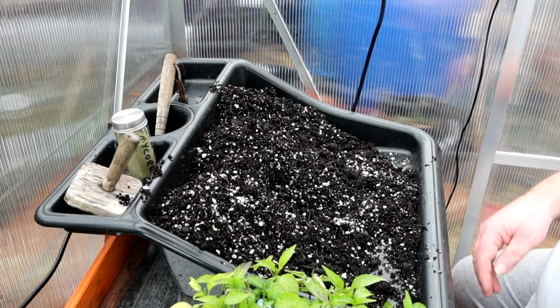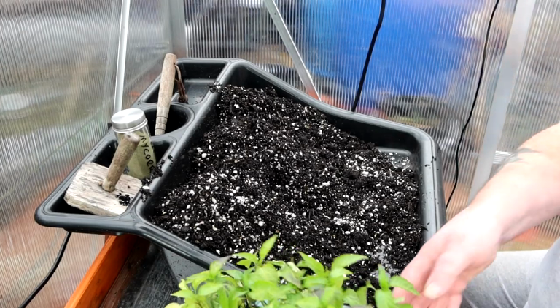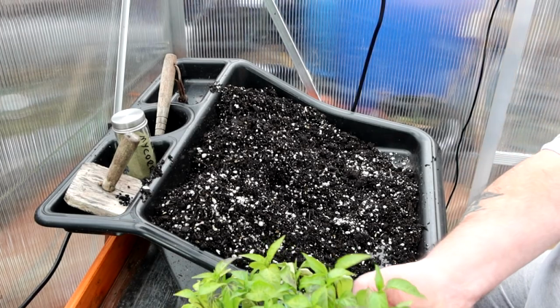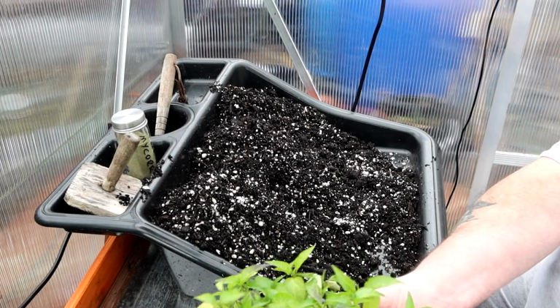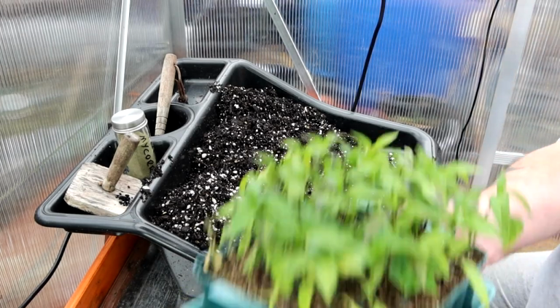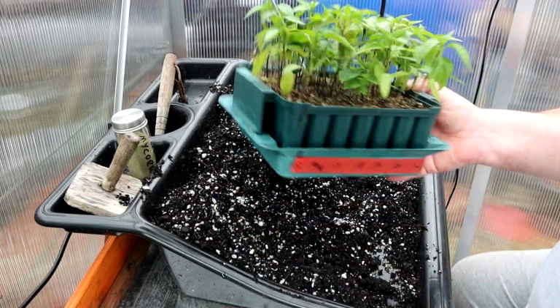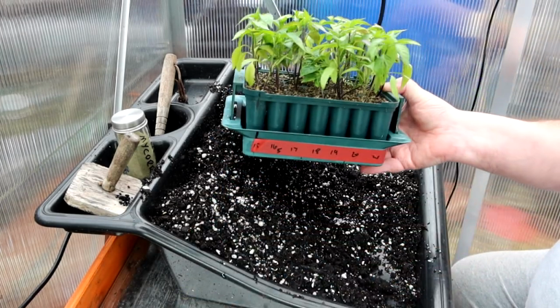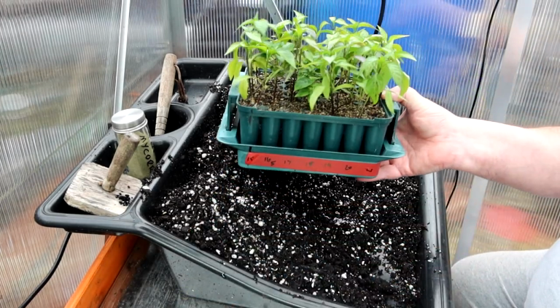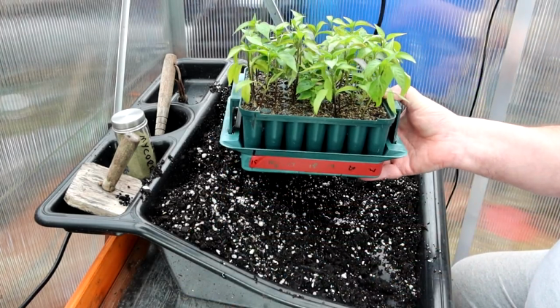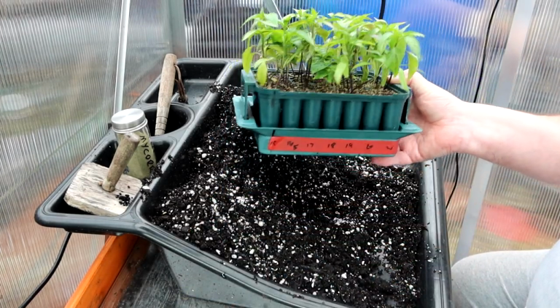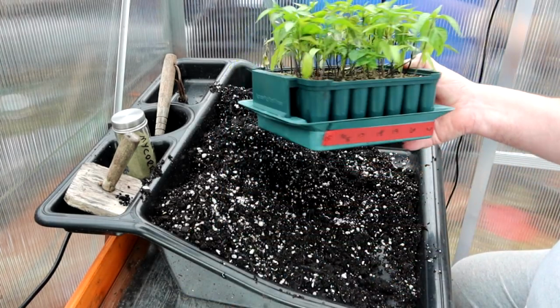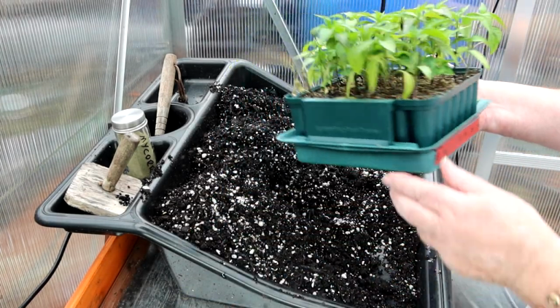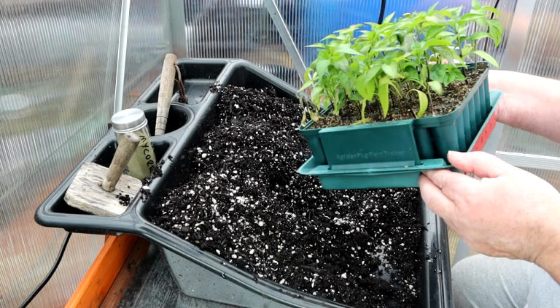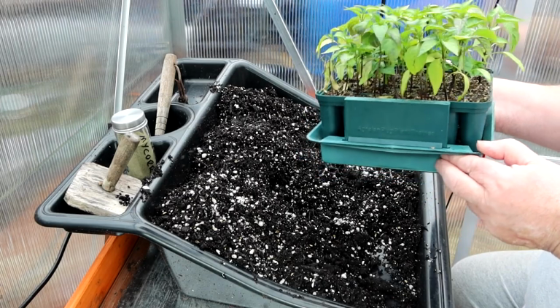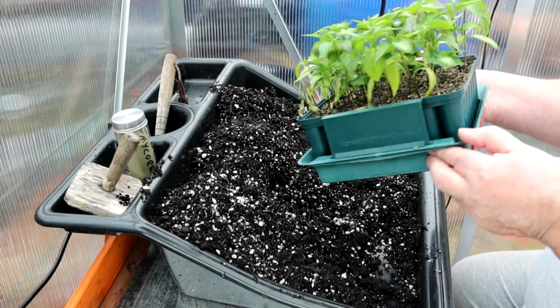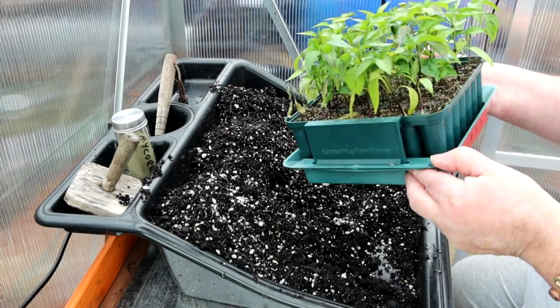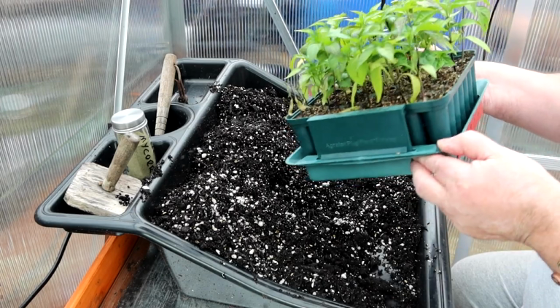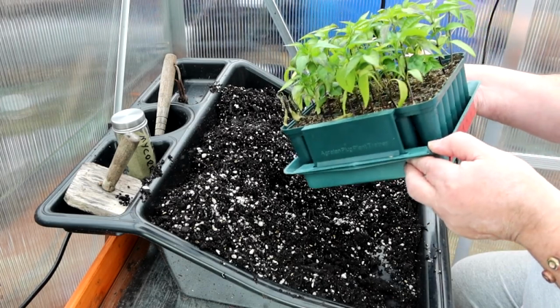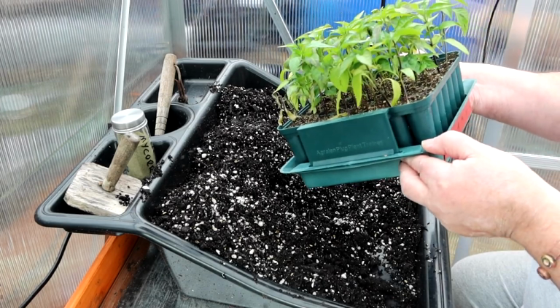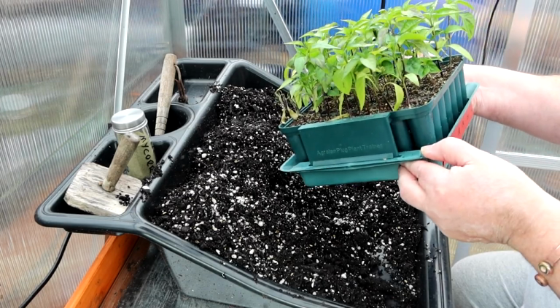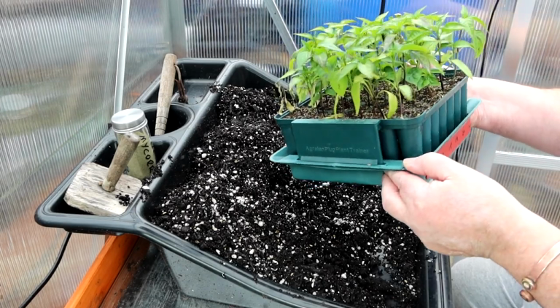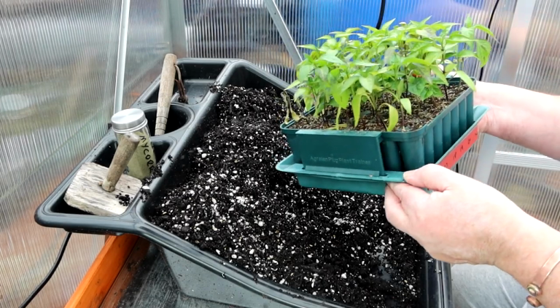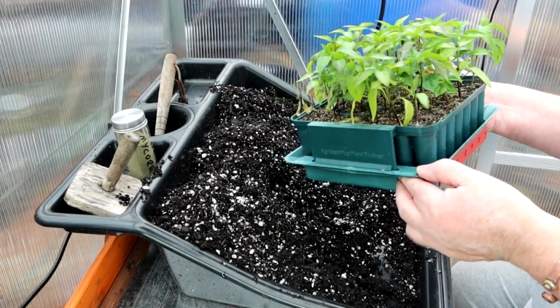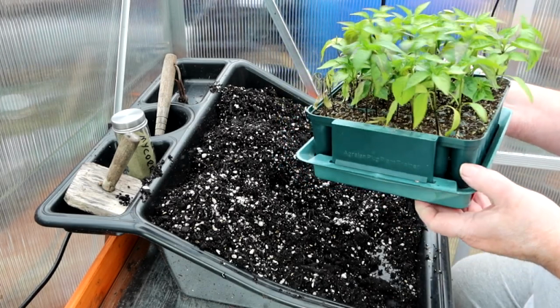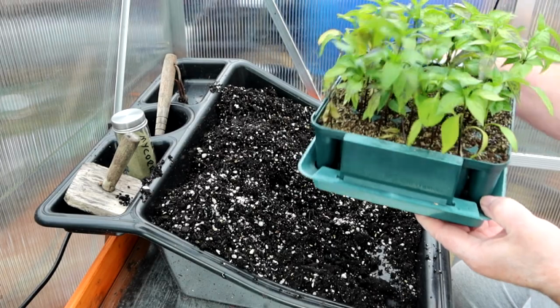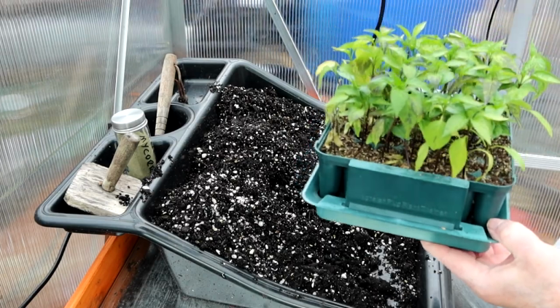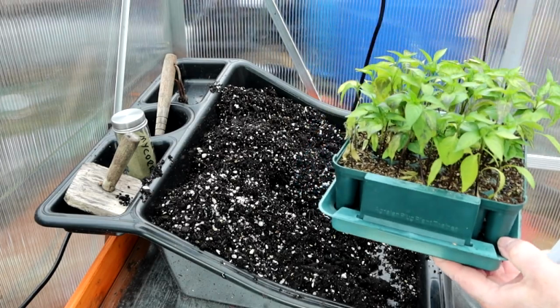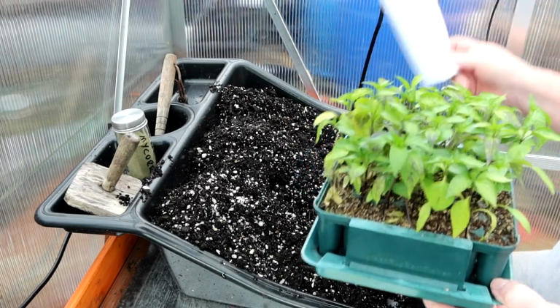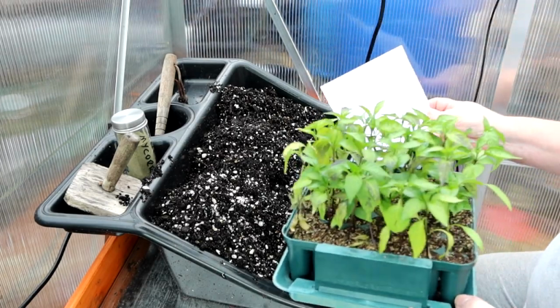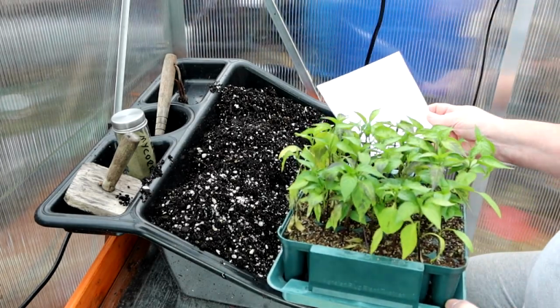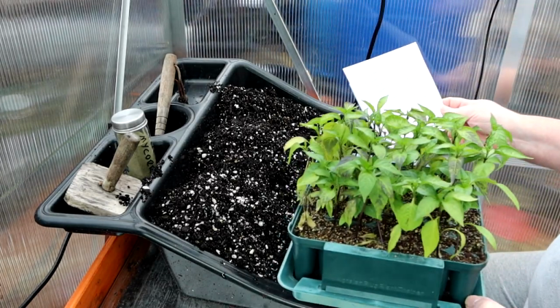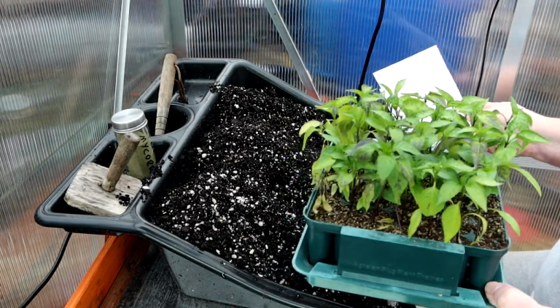Well you're right guys, as promised, a little bit of chilli potting on today. Not too bad germination with this lot - the first lot. These were sown on the, let me have a look at my crib sheet, 9th of January.